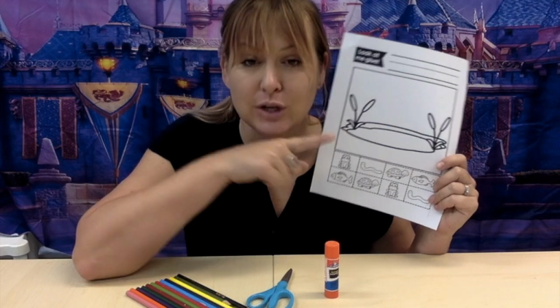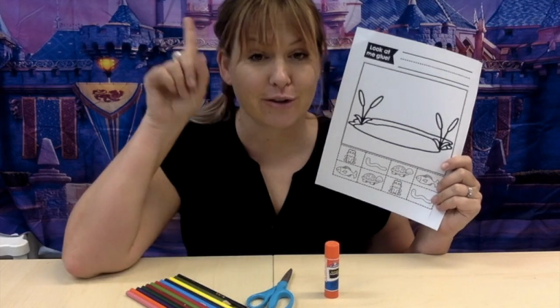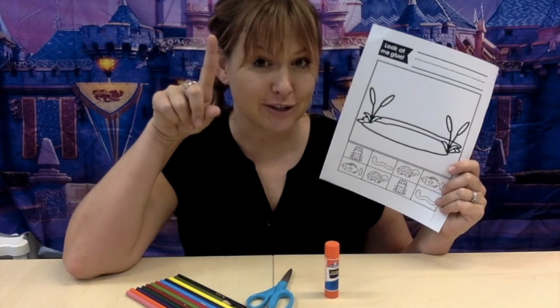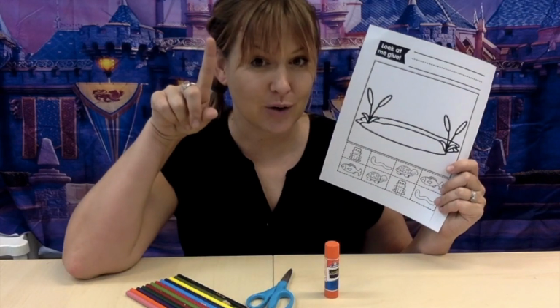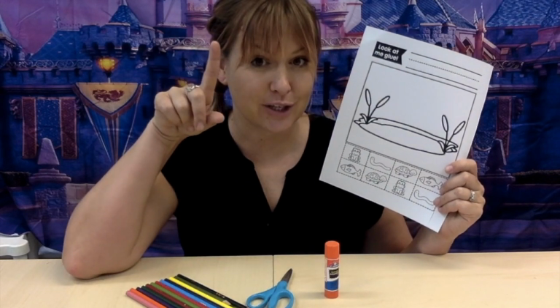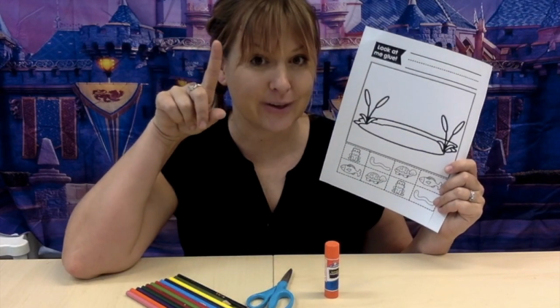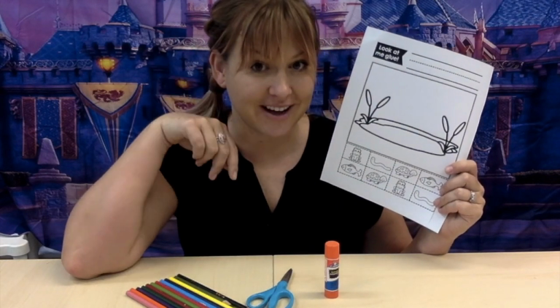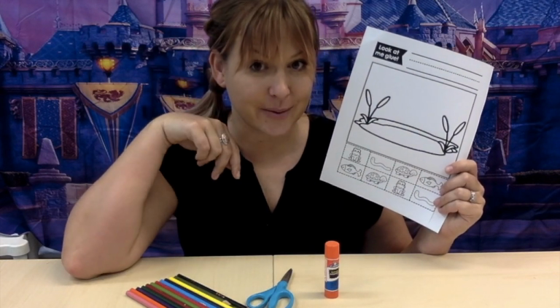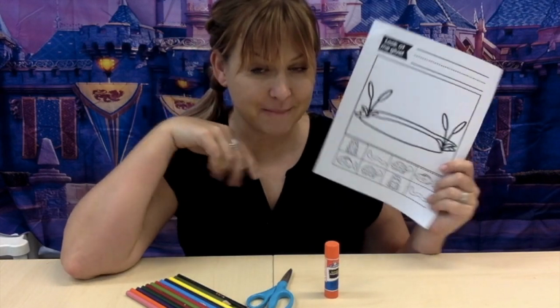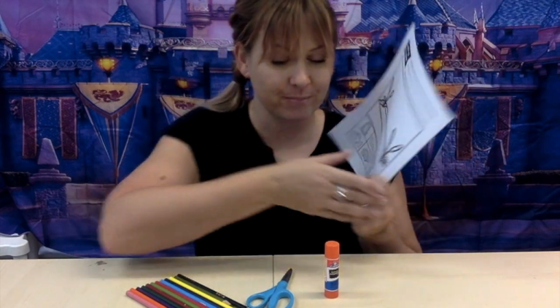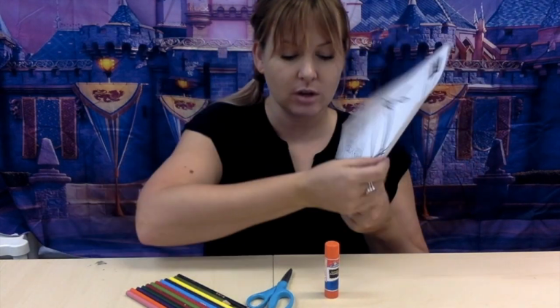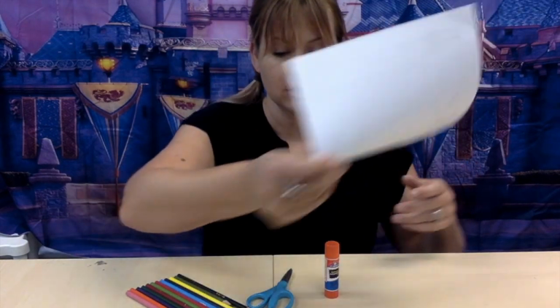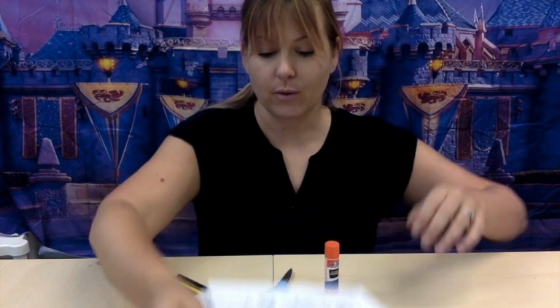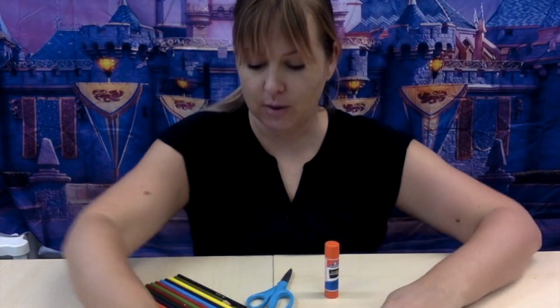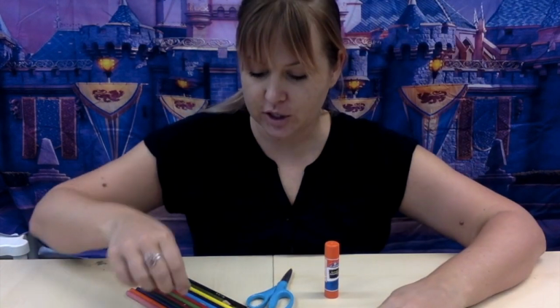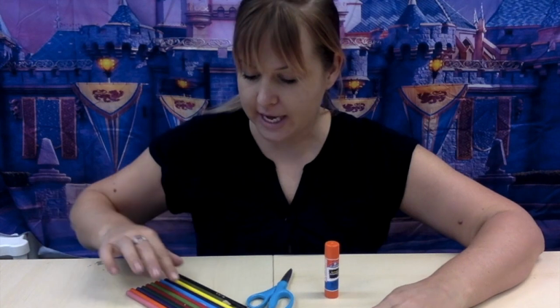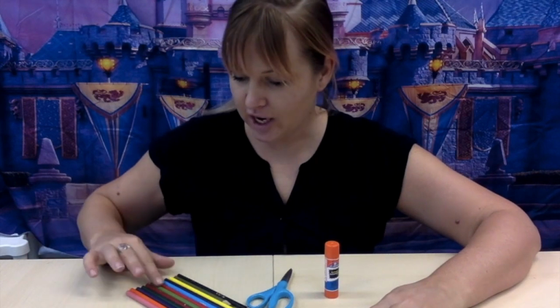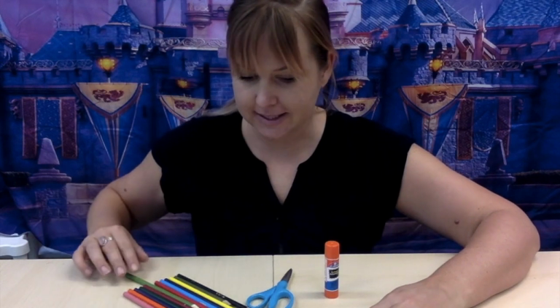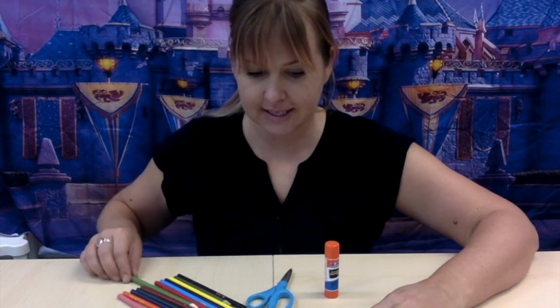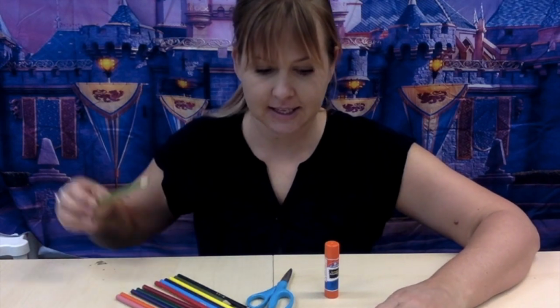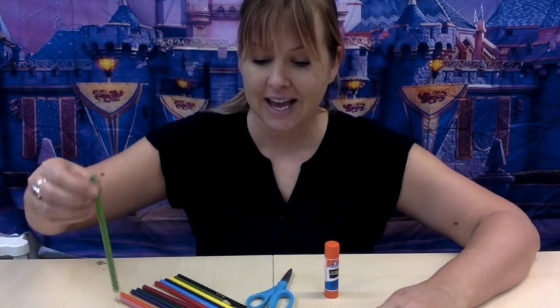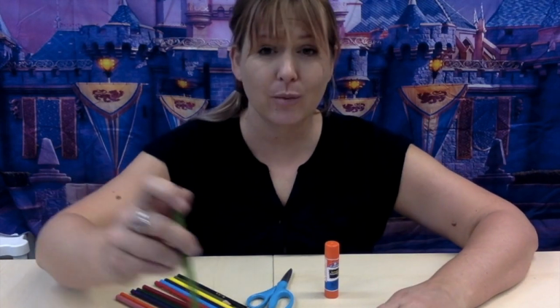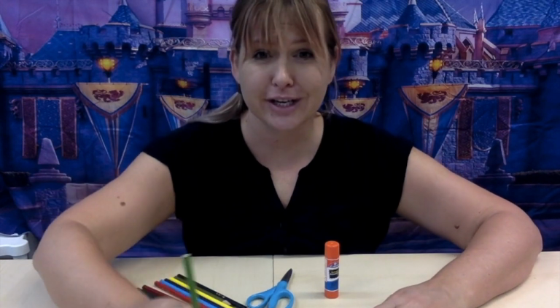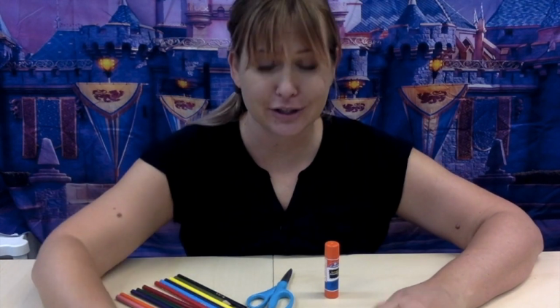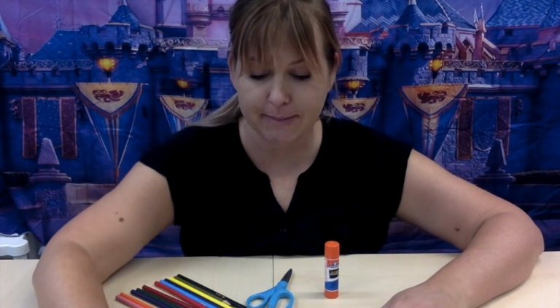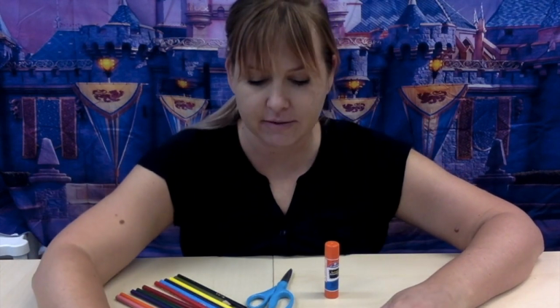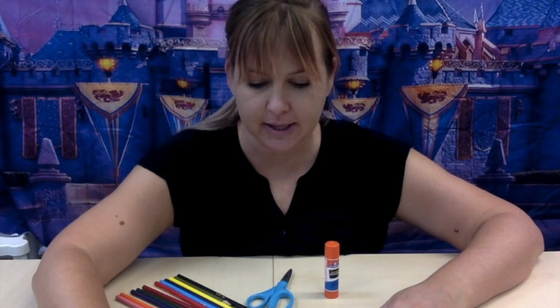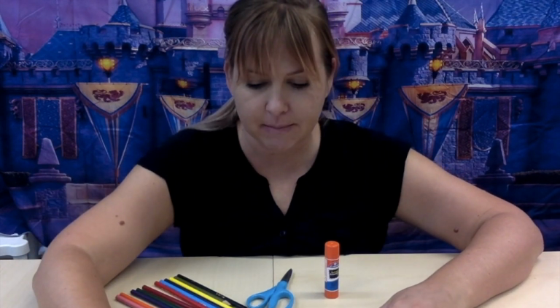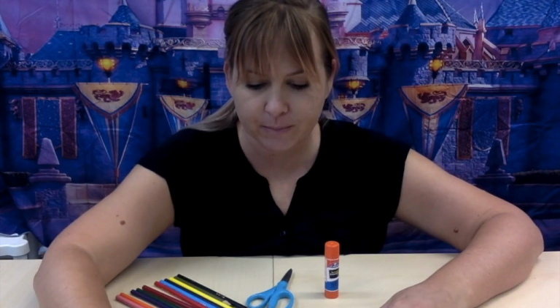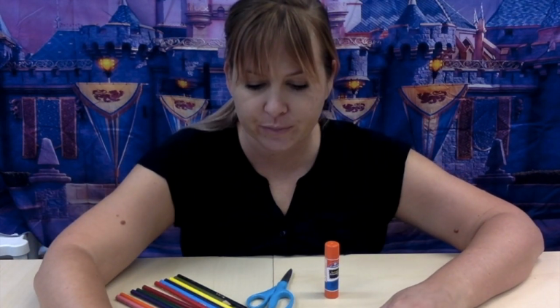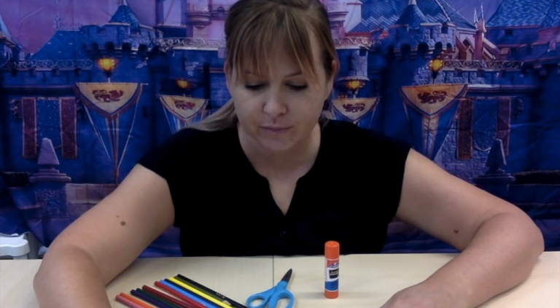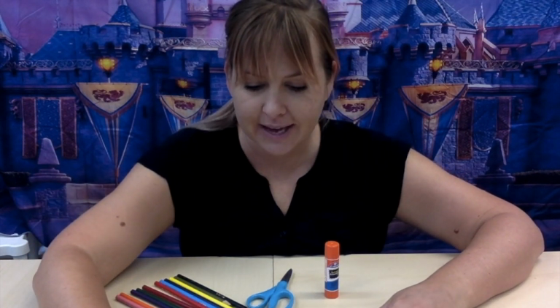So the first thing you want to do is color, okay? I want you to take your crayons and I want you to color to the best of your ability.